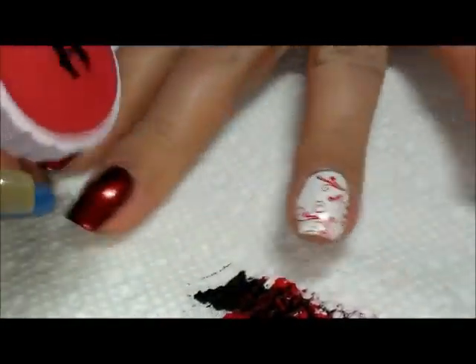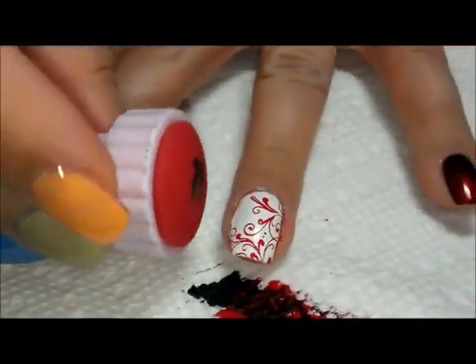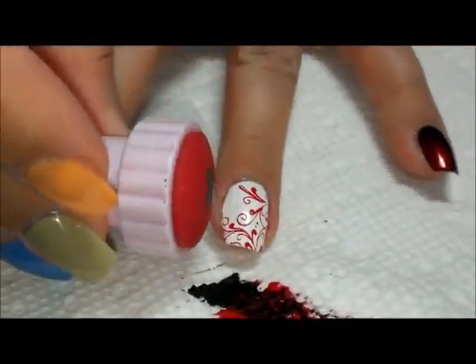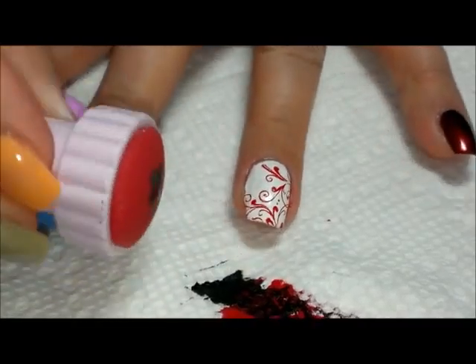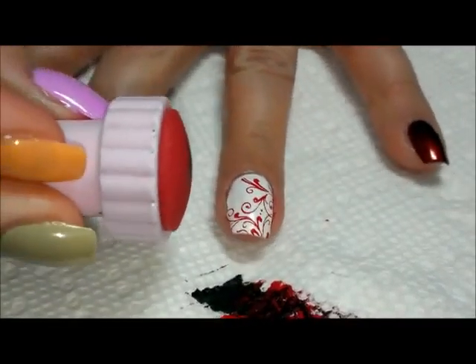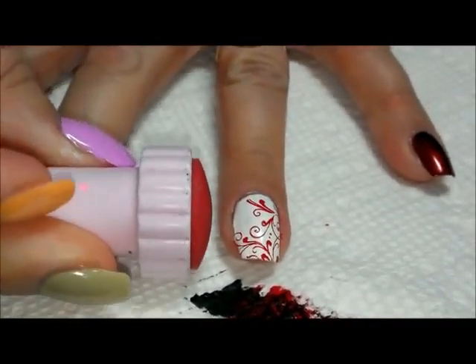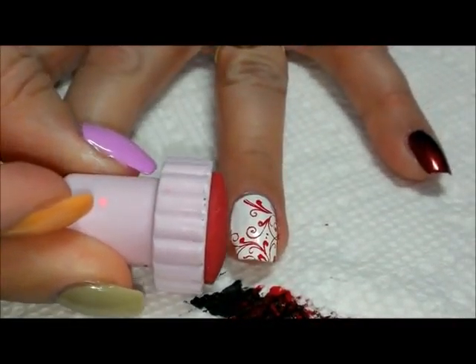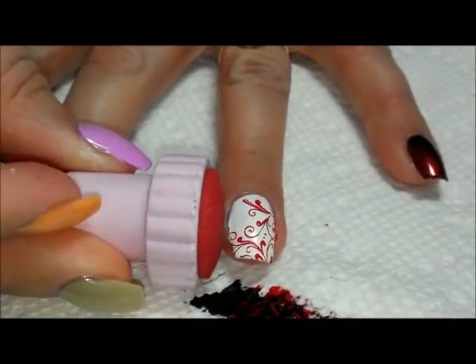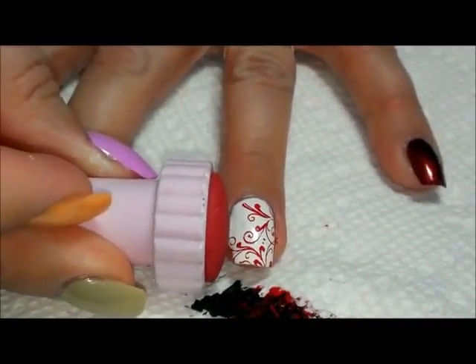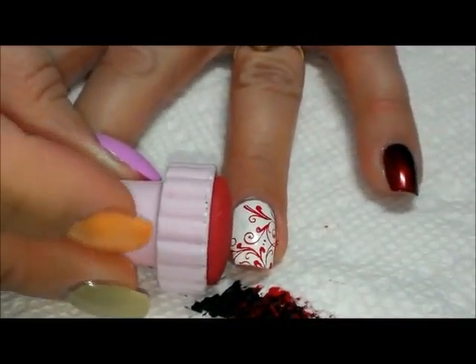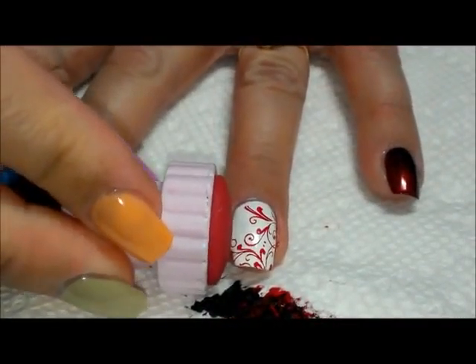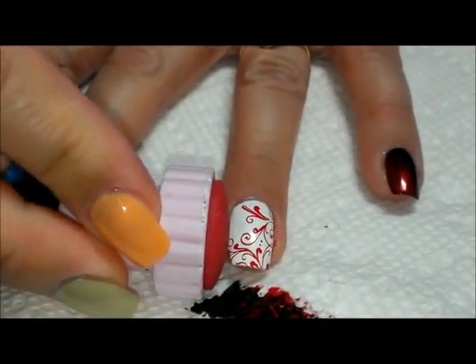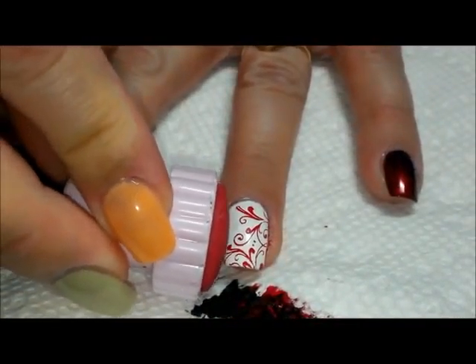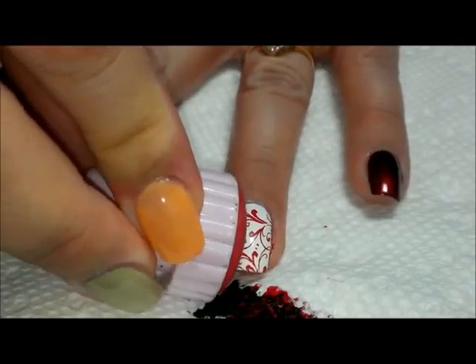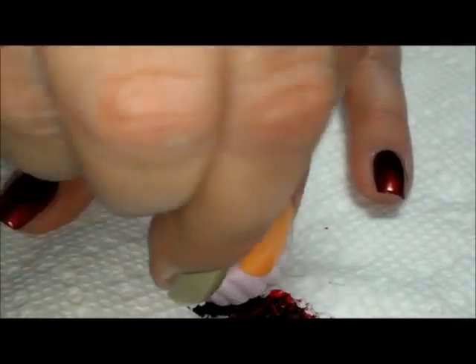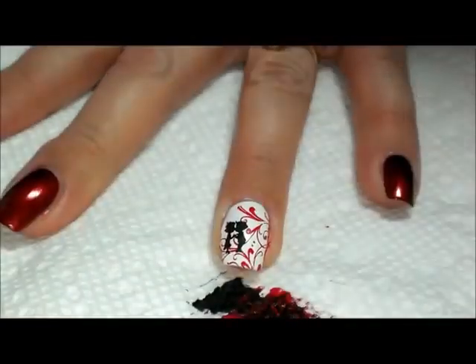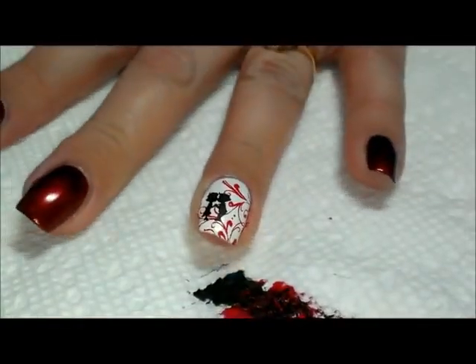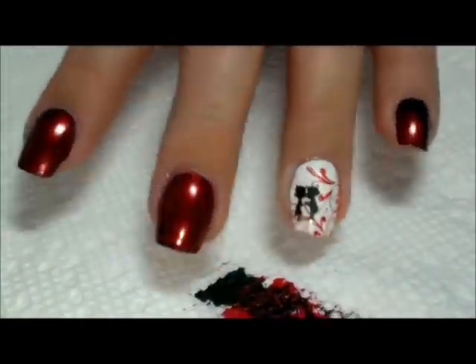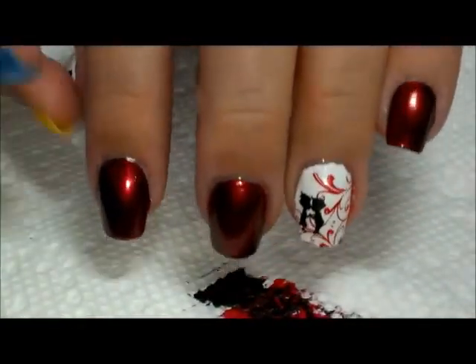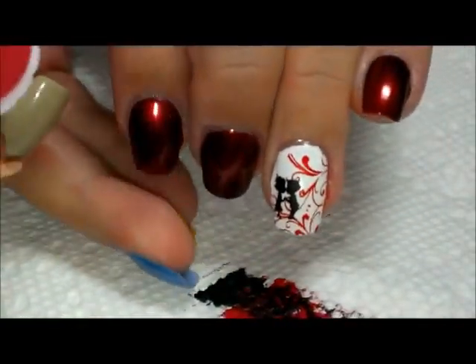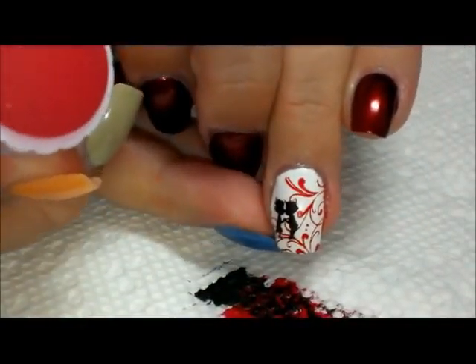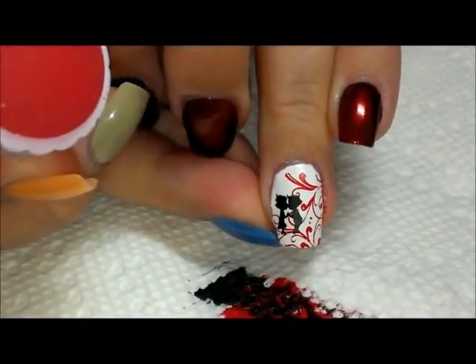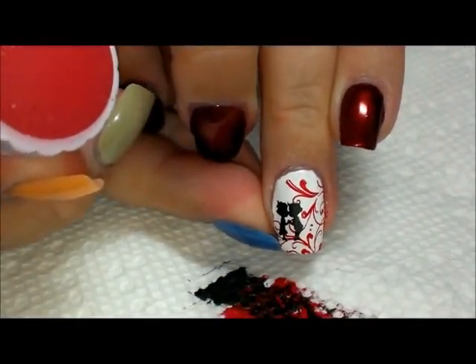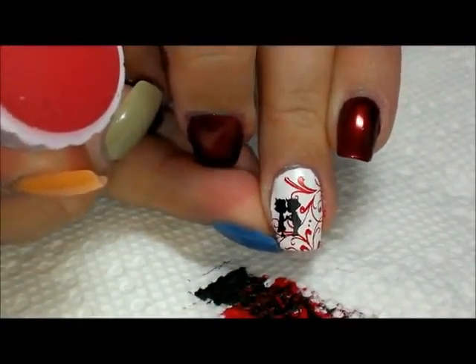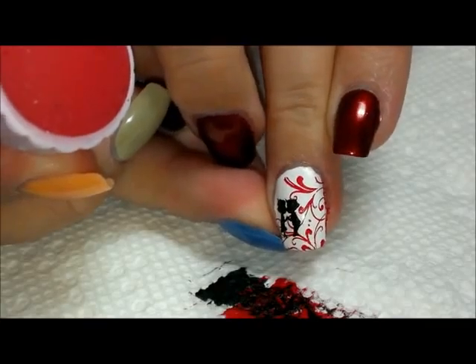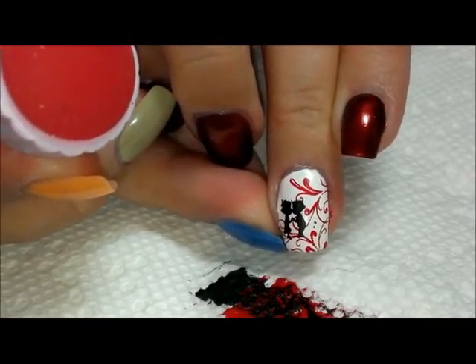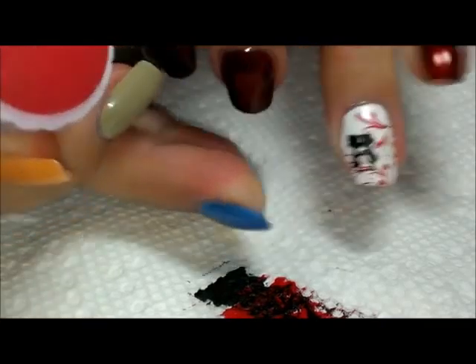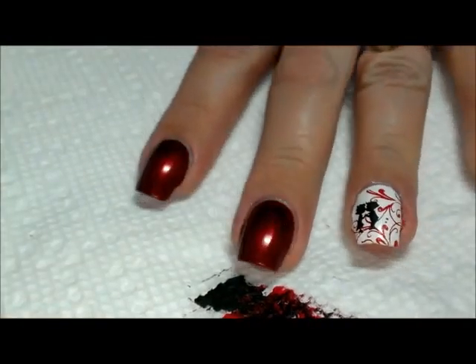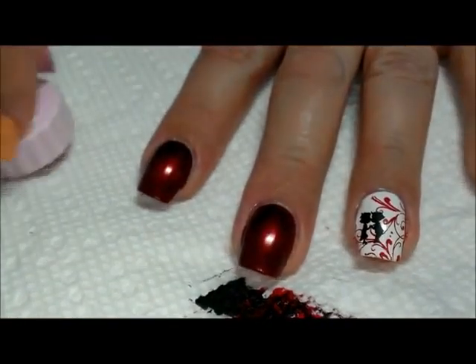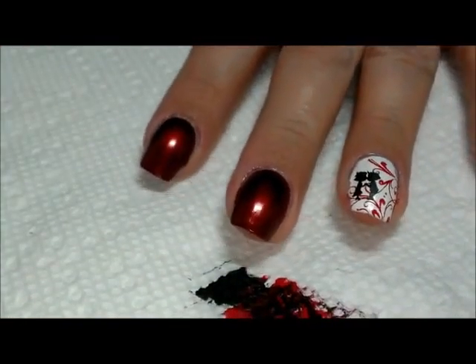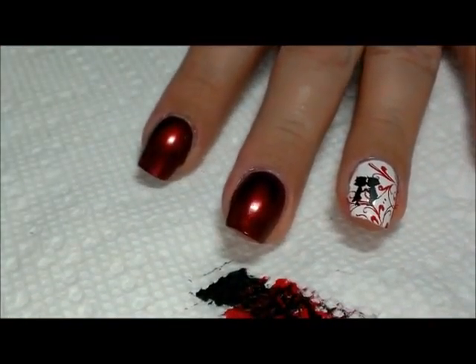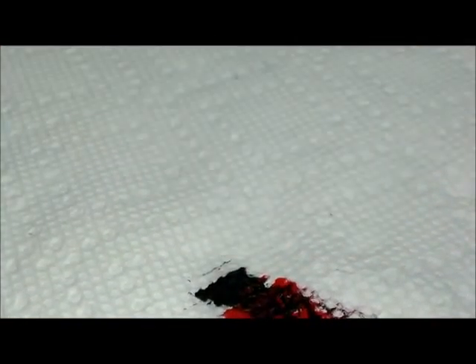I'm going to place those right here on the side of the nail where that gap is, or at least close to it. So I've got the two little kissing people.